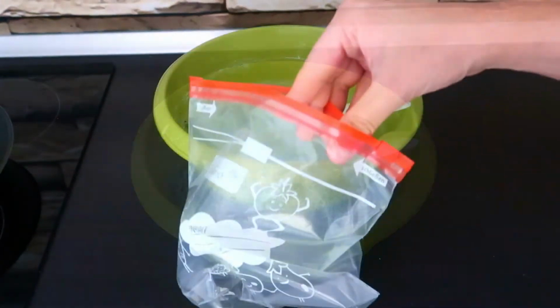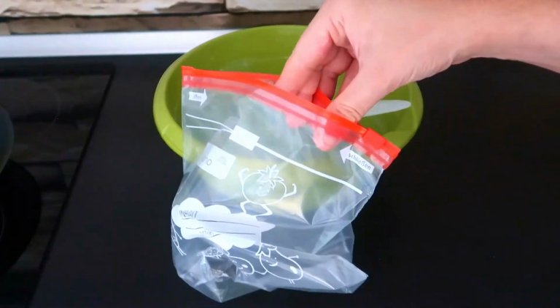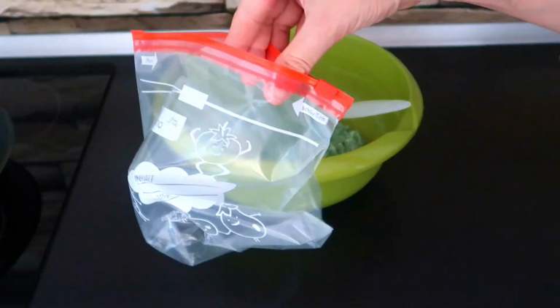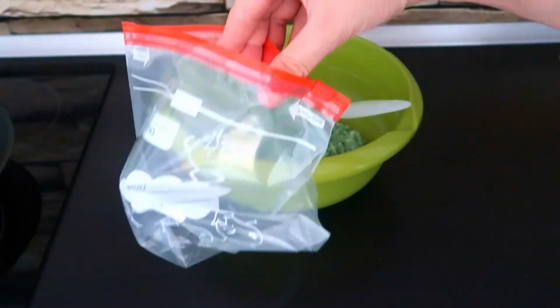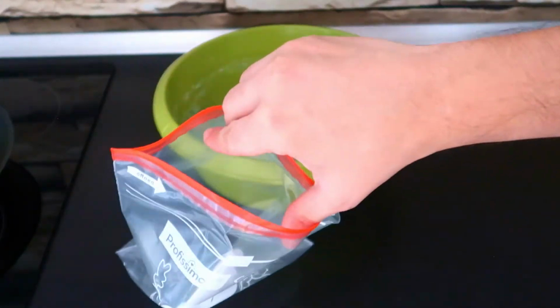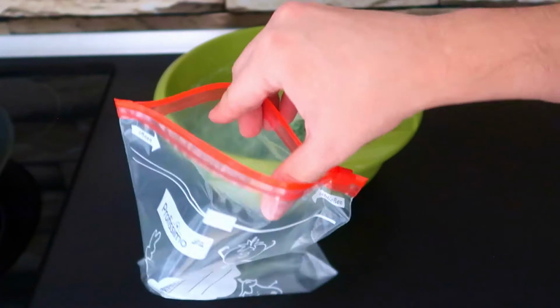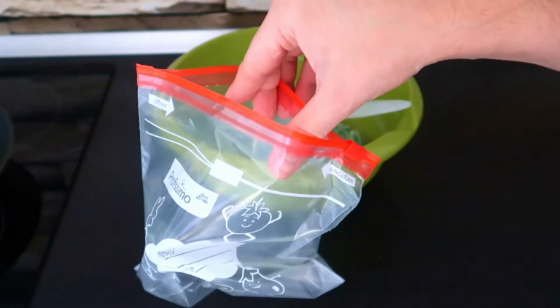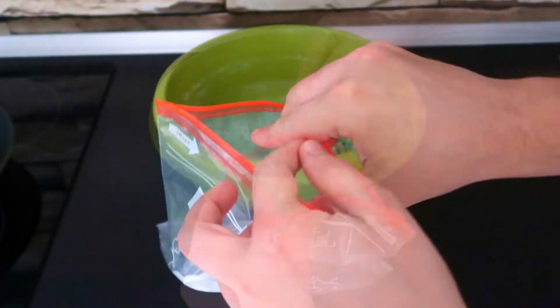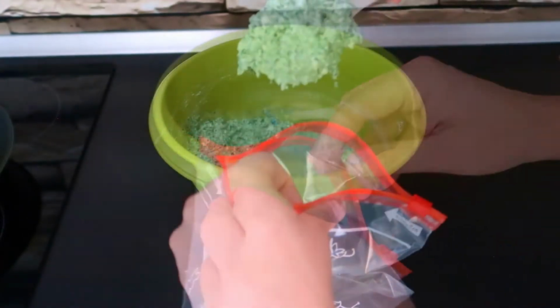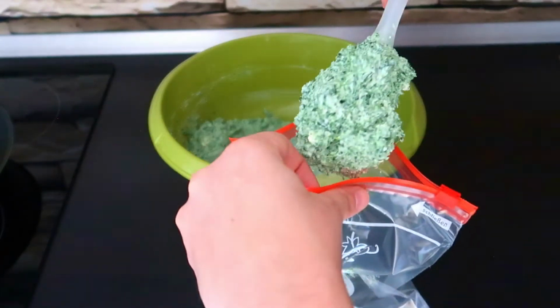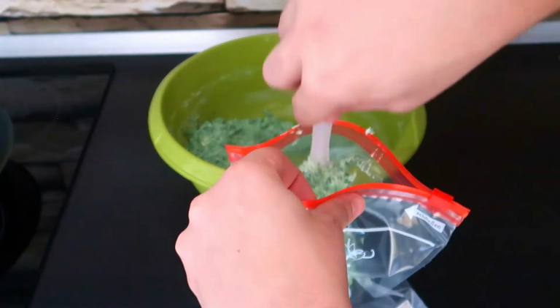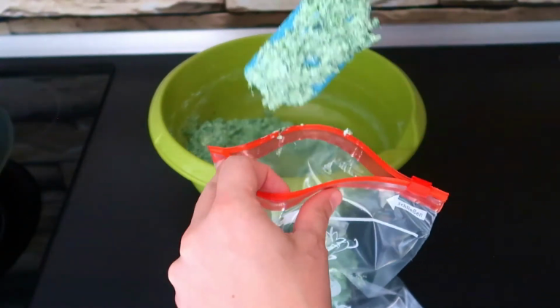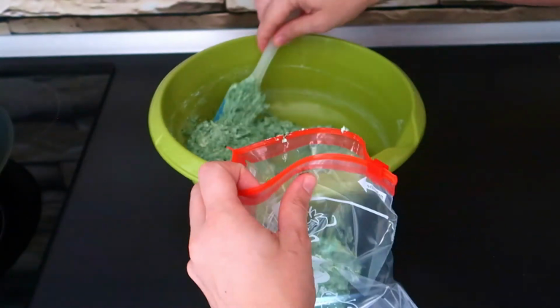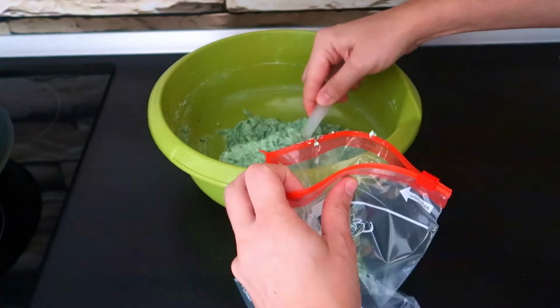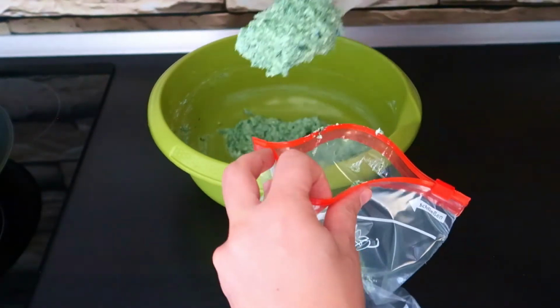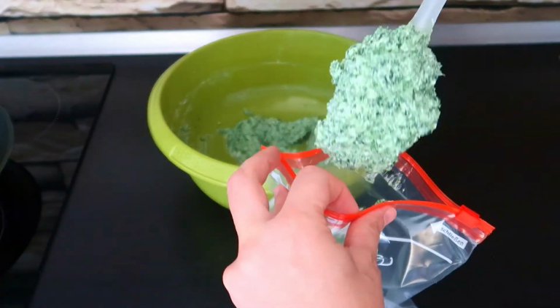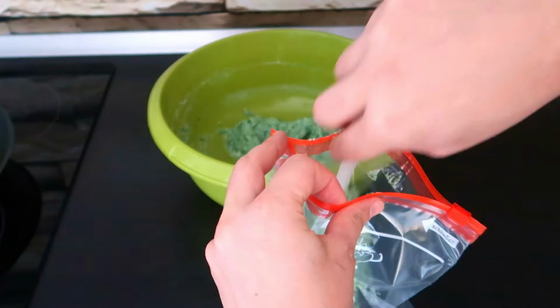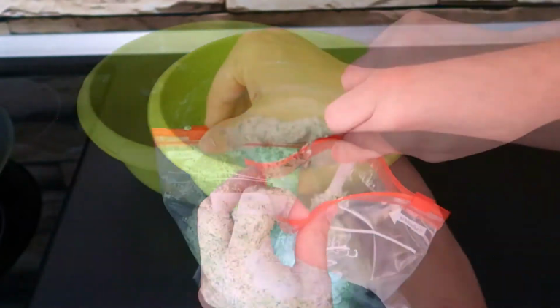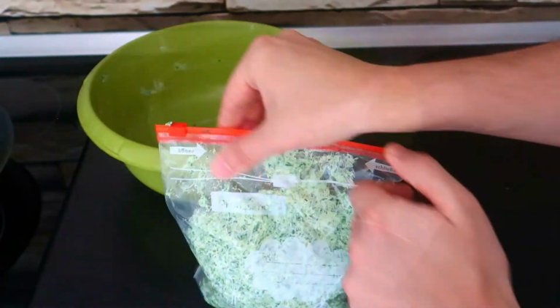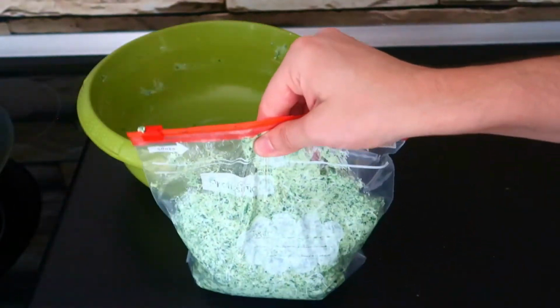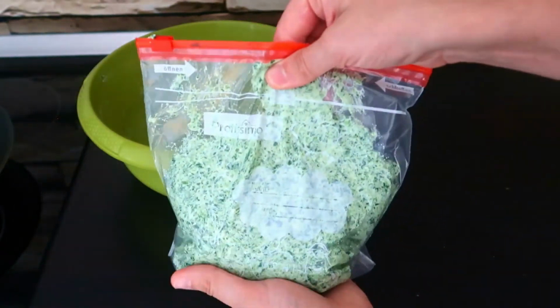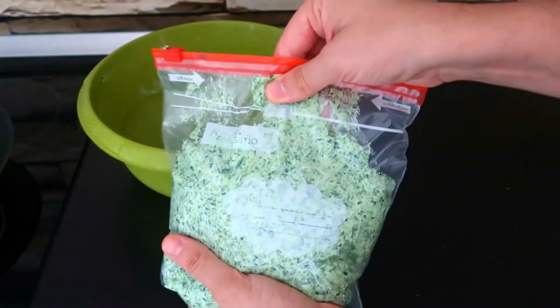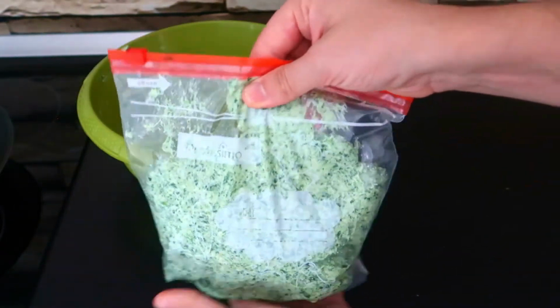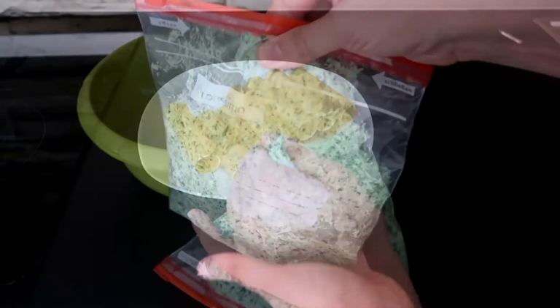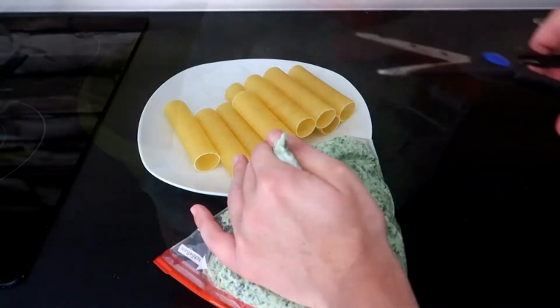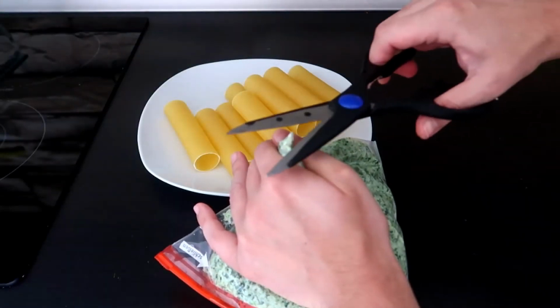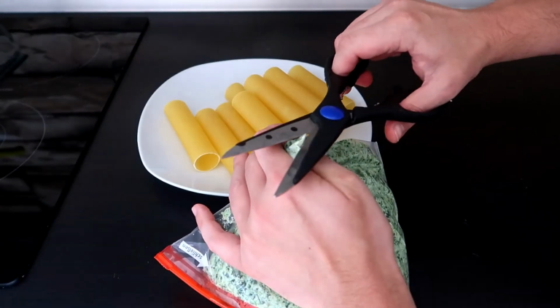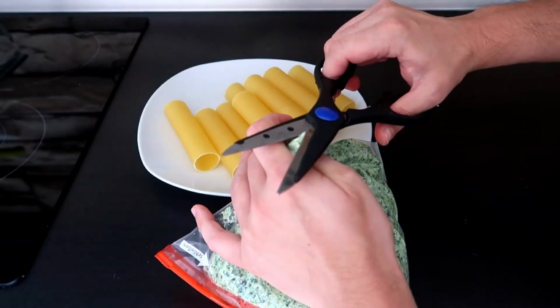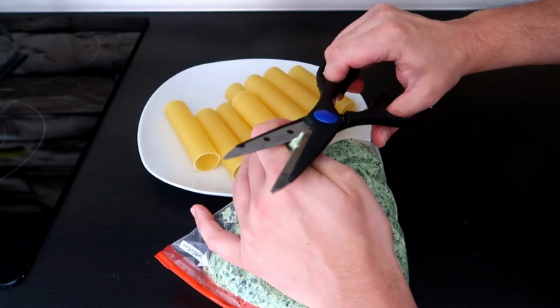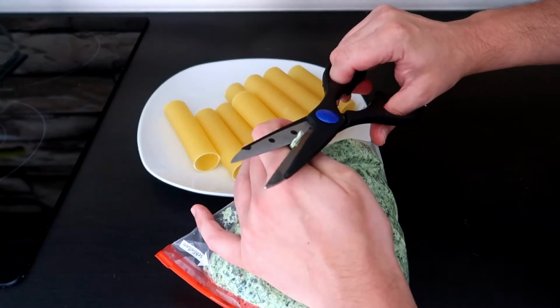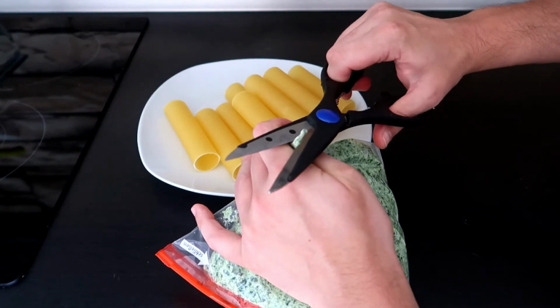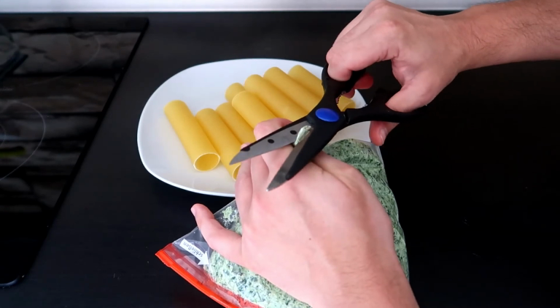A fast cooking tip: to fill up the cannelloni you can use a zip-lock bag. Cut a small corner and squeeze the filling inside the pasta.